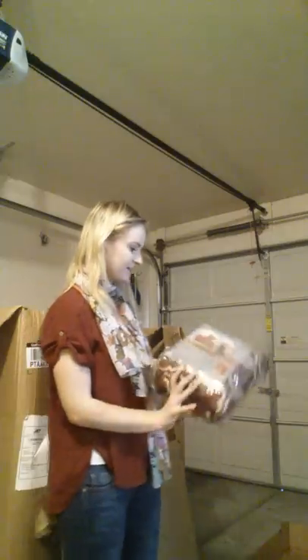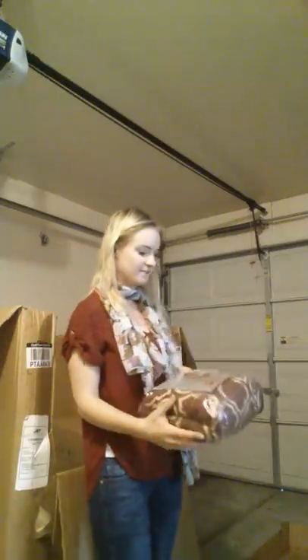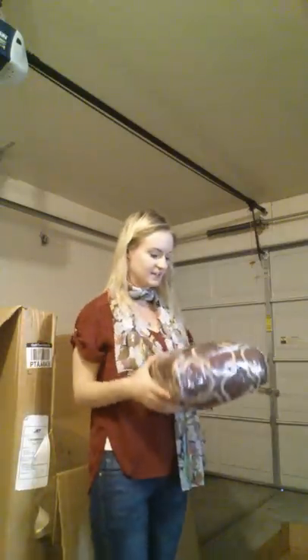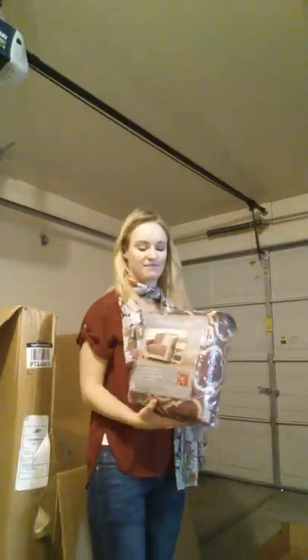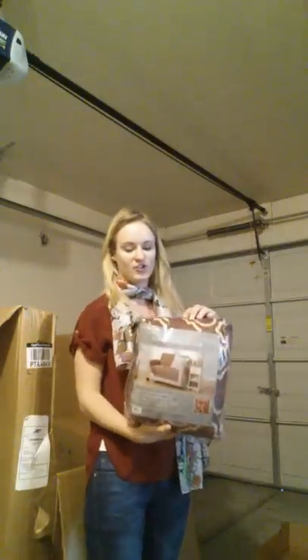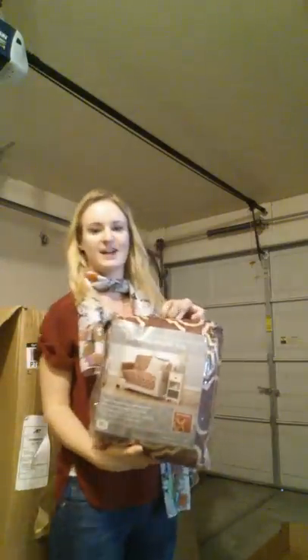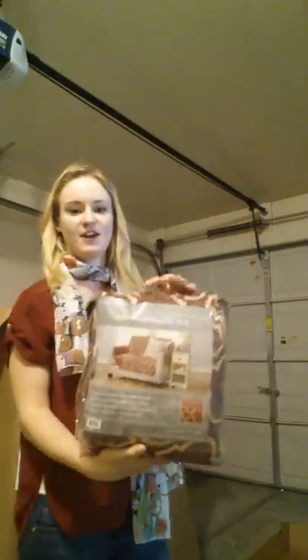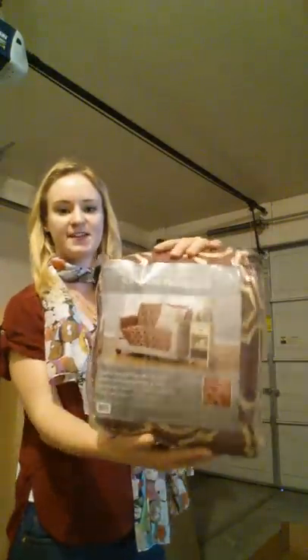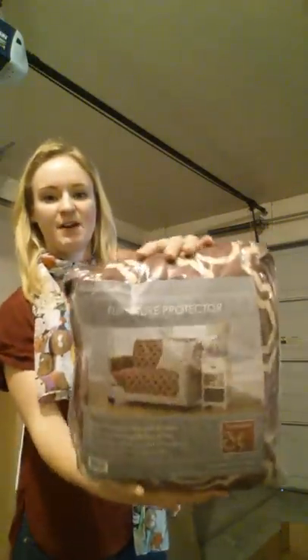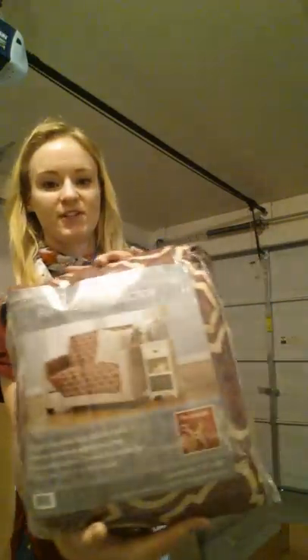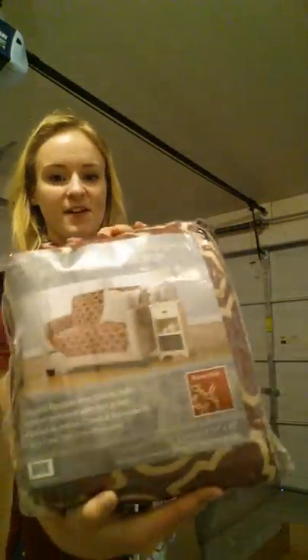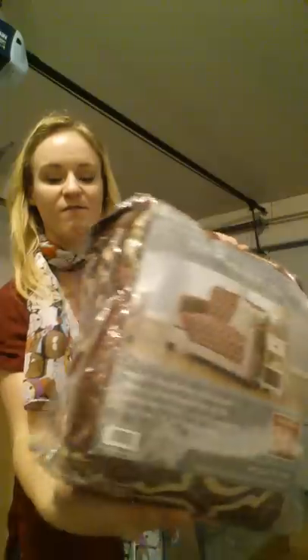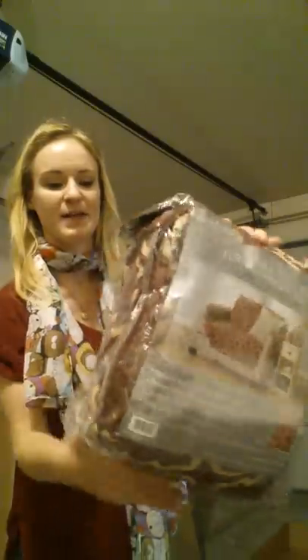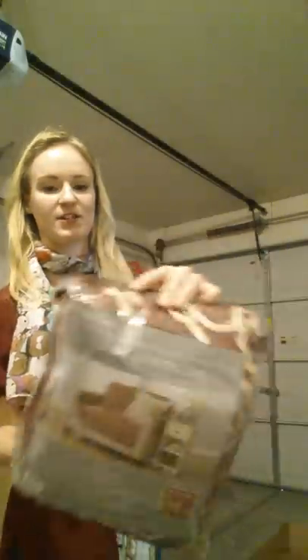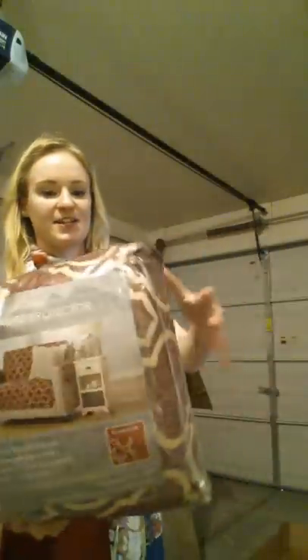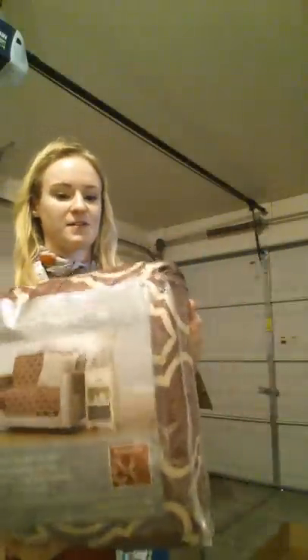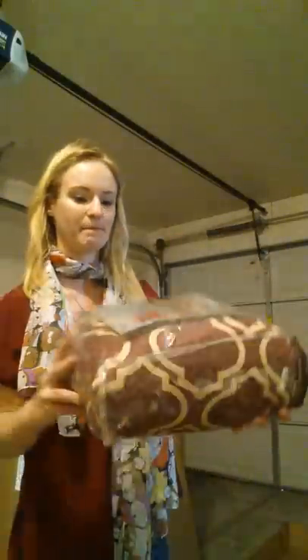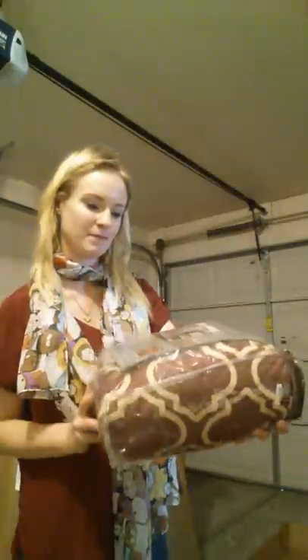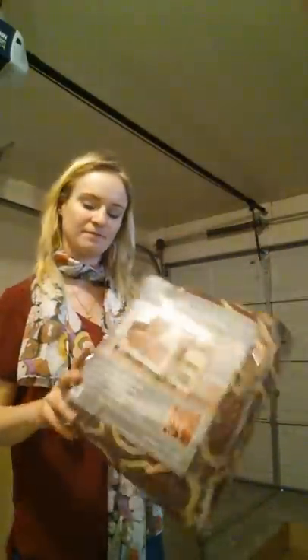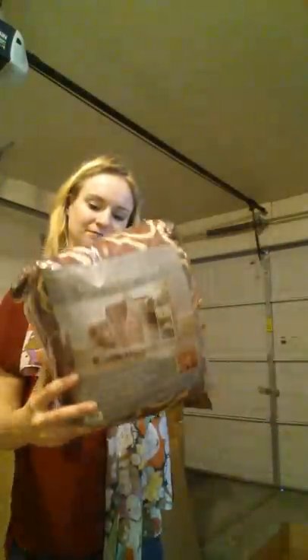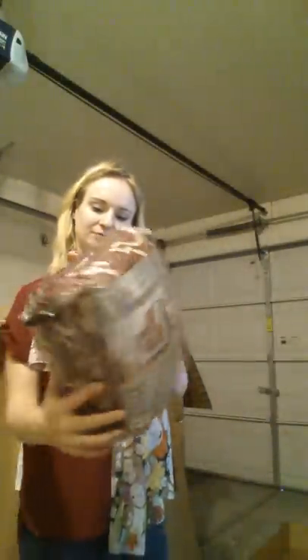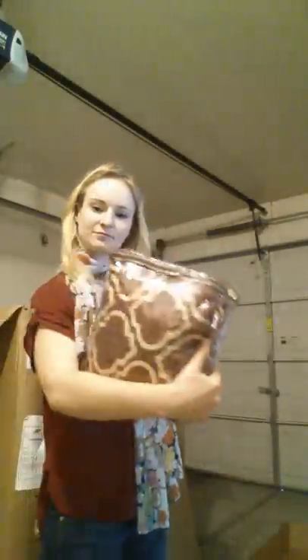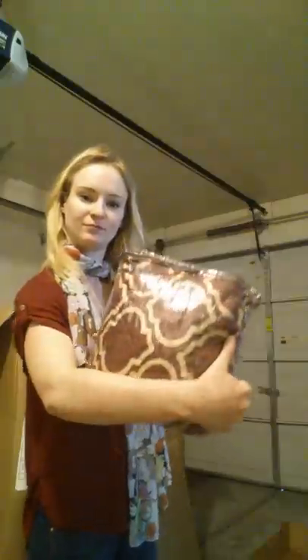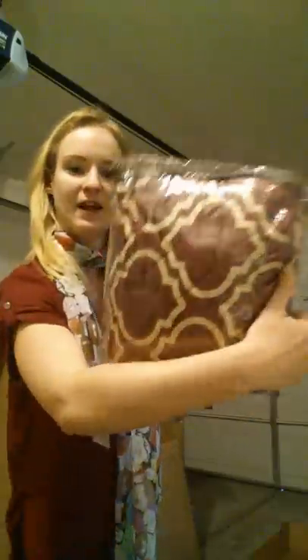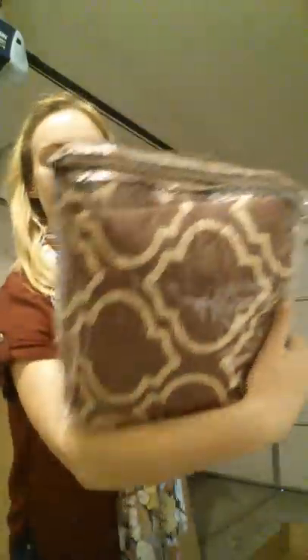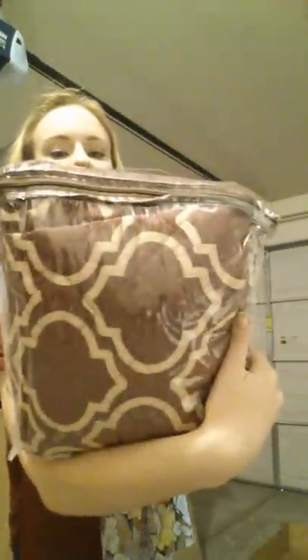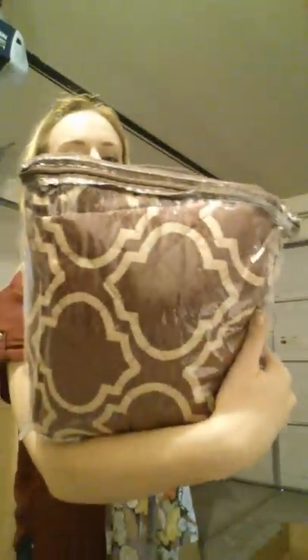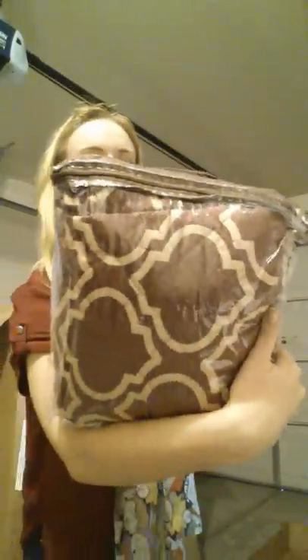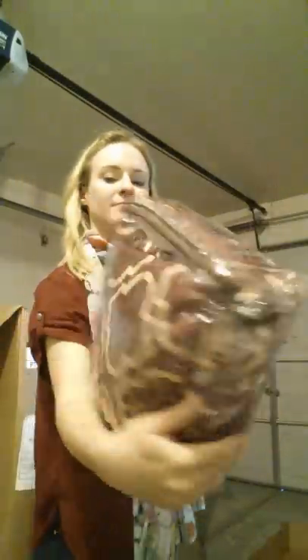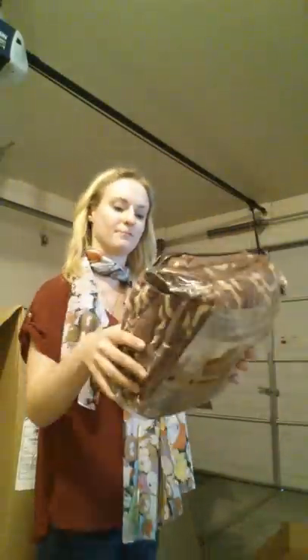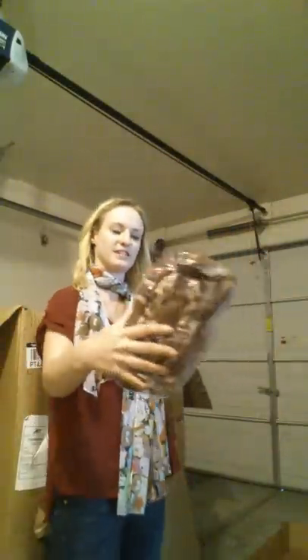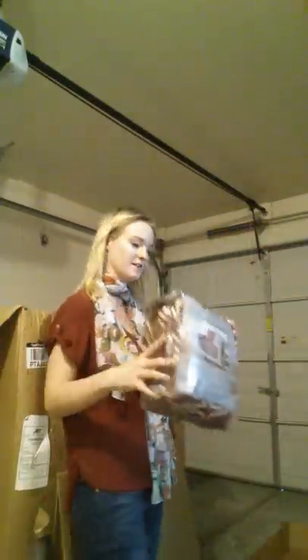Next we have a furniture protector, kind of like a slipcover. You stick it on your sofa — it makes it look nice and keeps it clean. It has a nice rust, red, burgundy-type color.